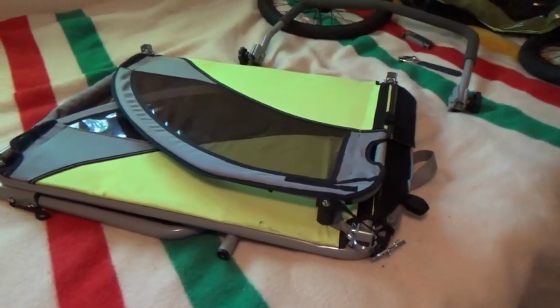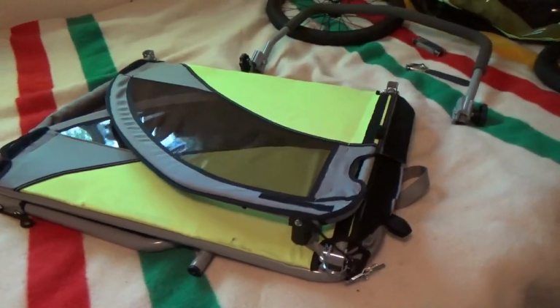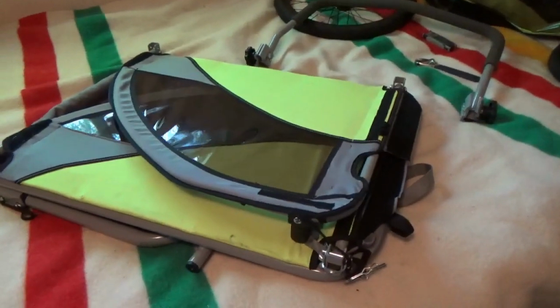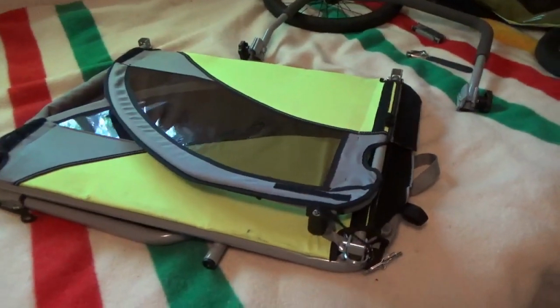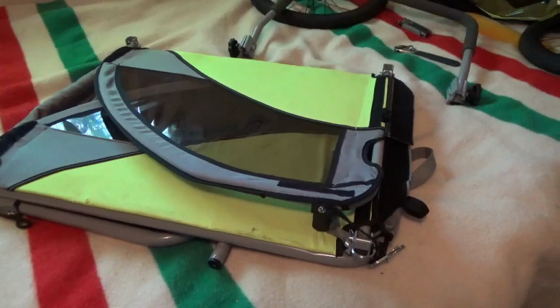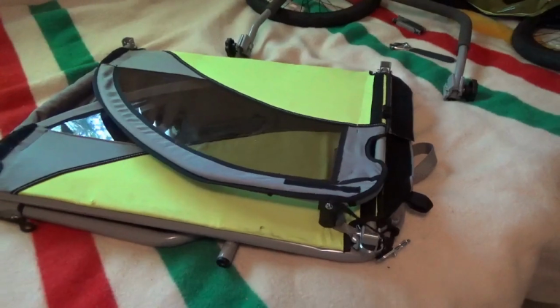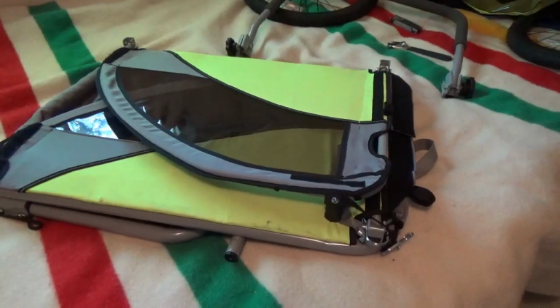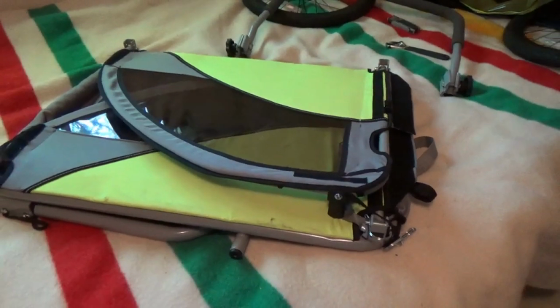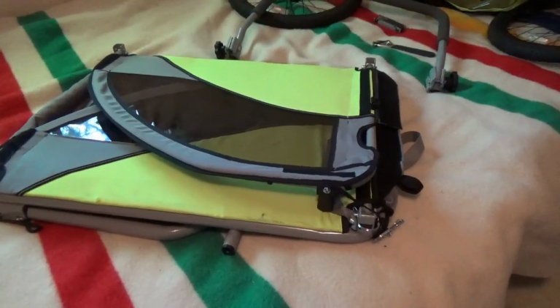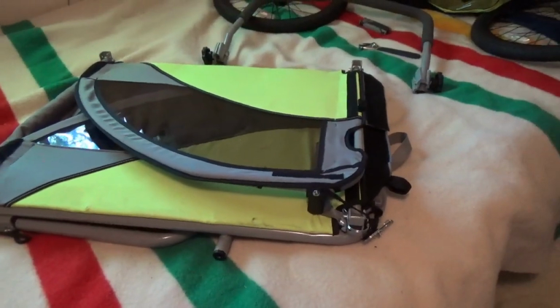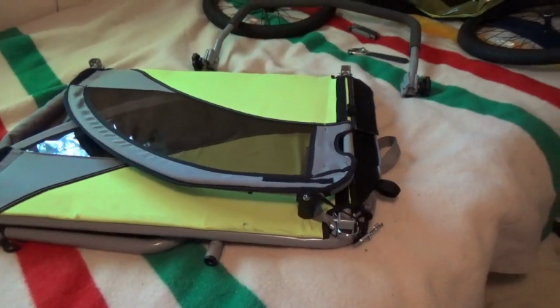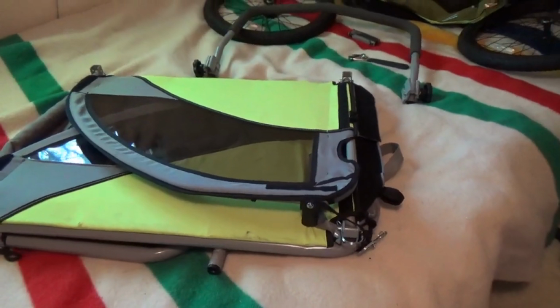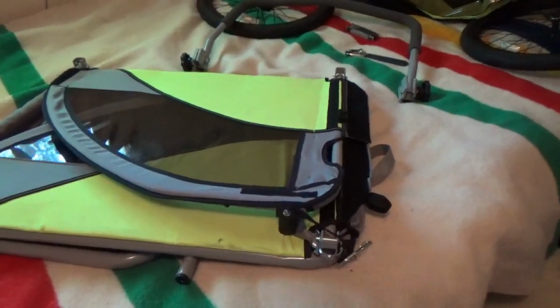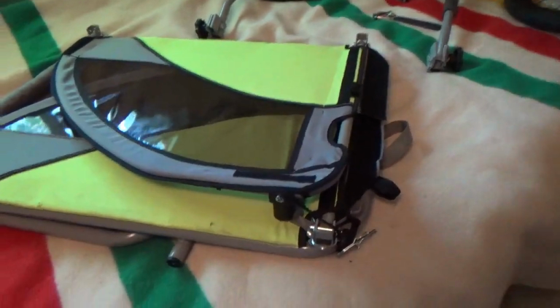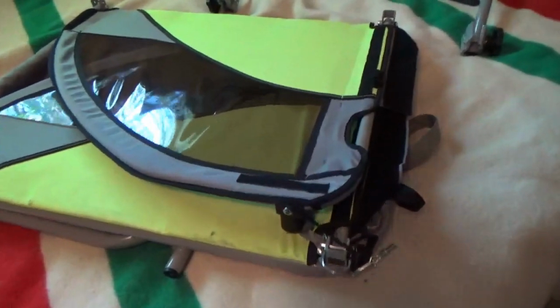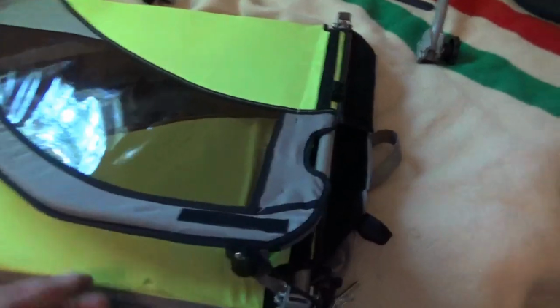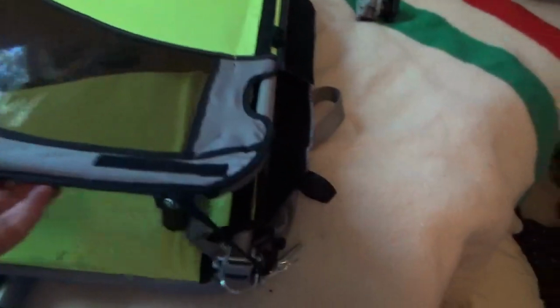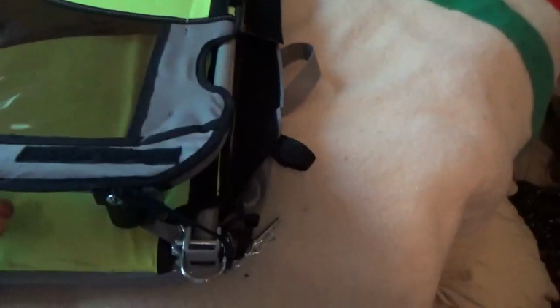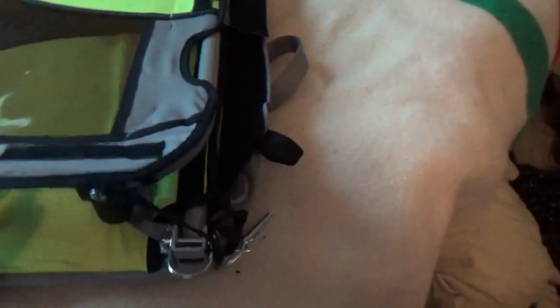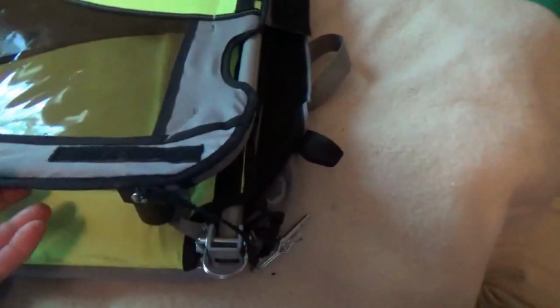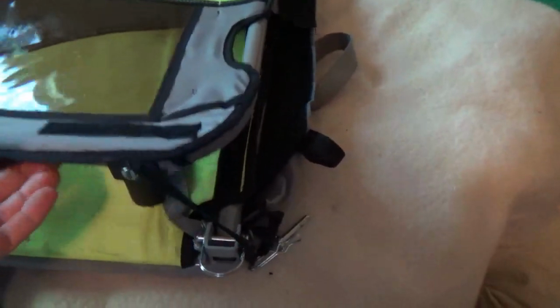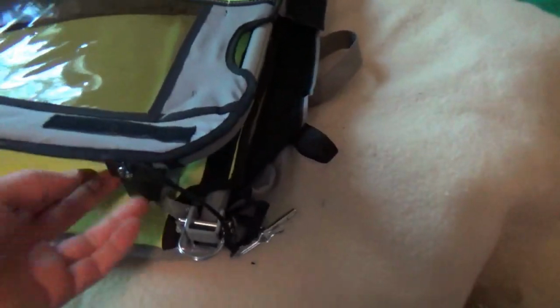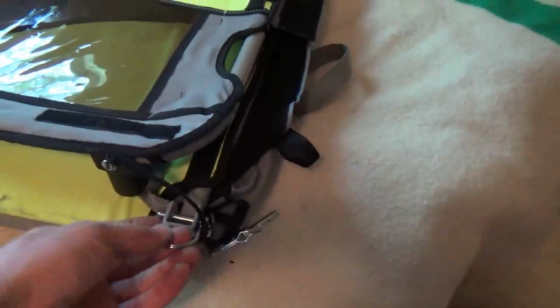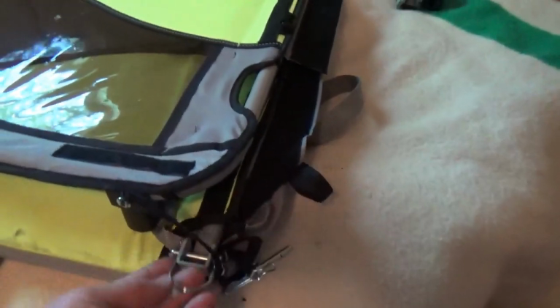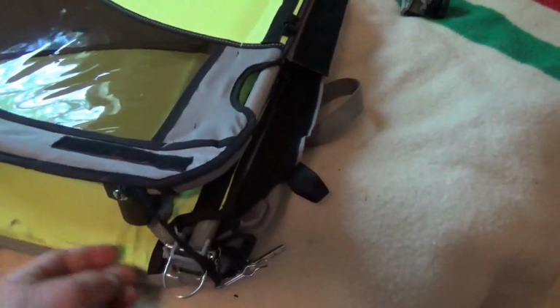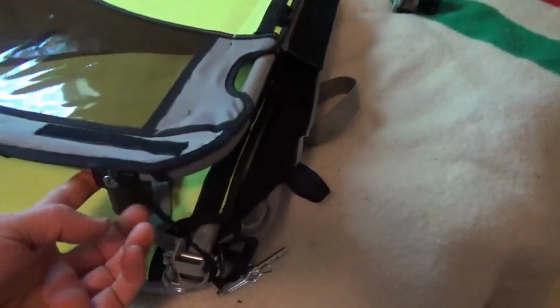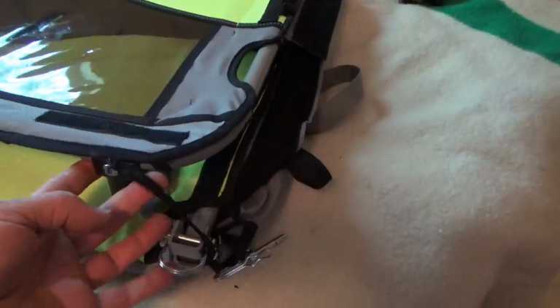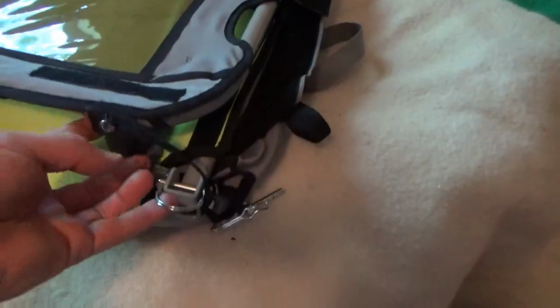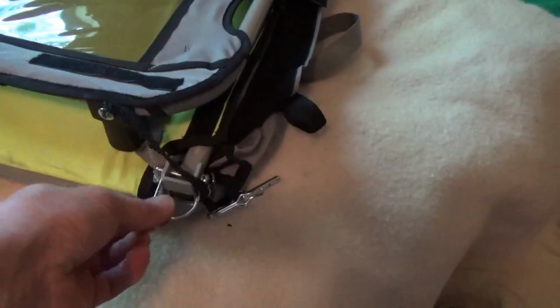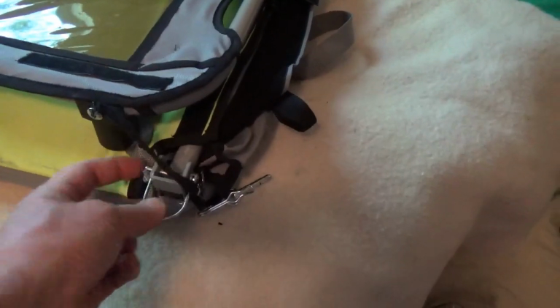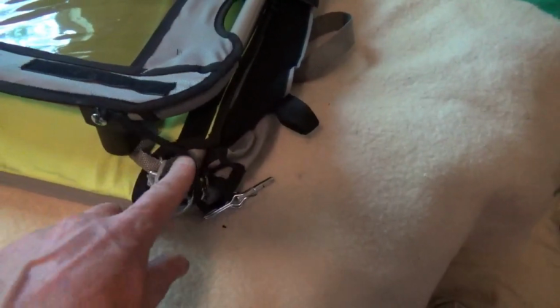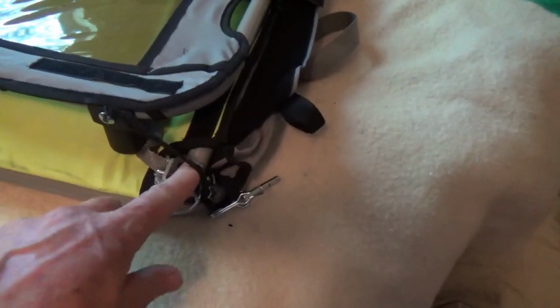That's easier than the other one I had — I had the Schwinn, it was a little harder to get the wheels on and off and store it. It does have a little thing here so when you put it away you fold this up, and it has like an extra place to put the quick release that holds it shut.